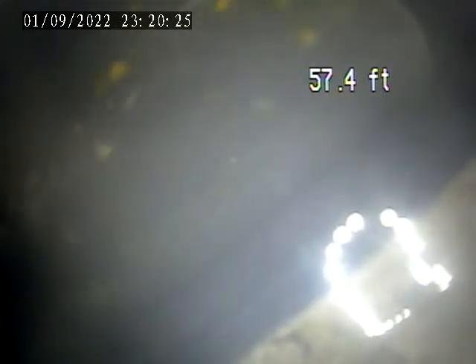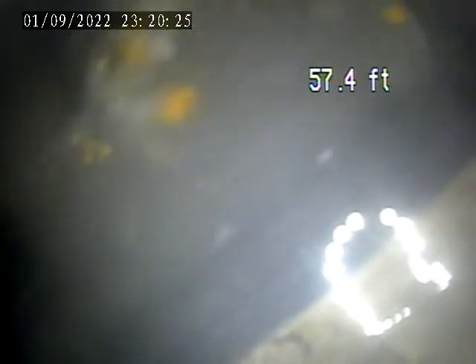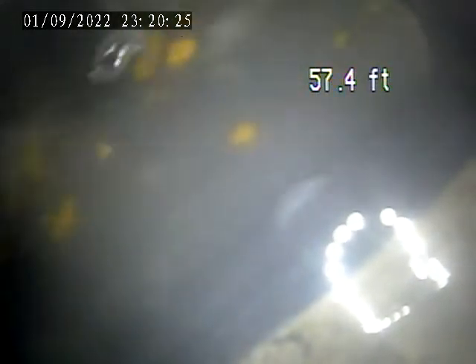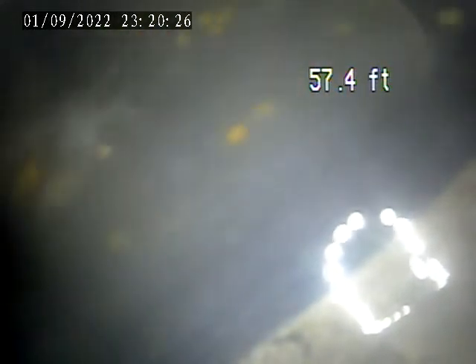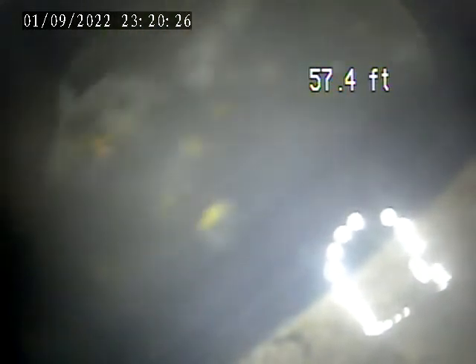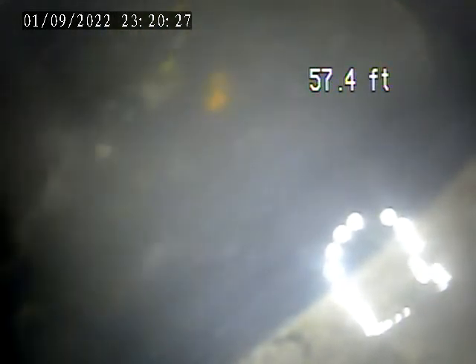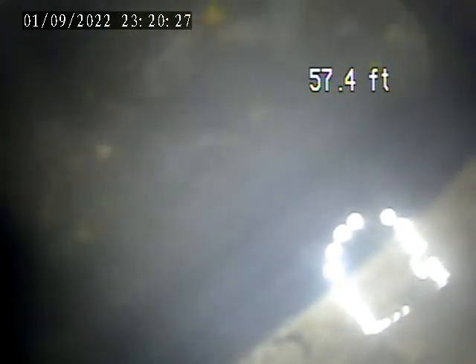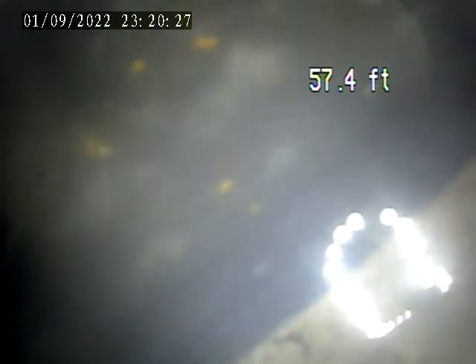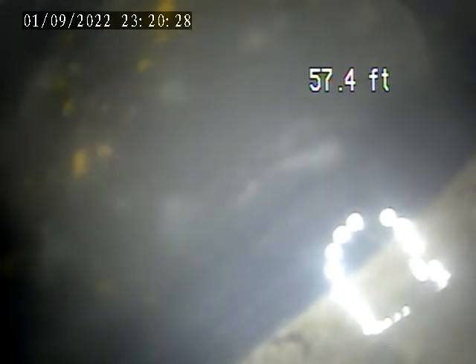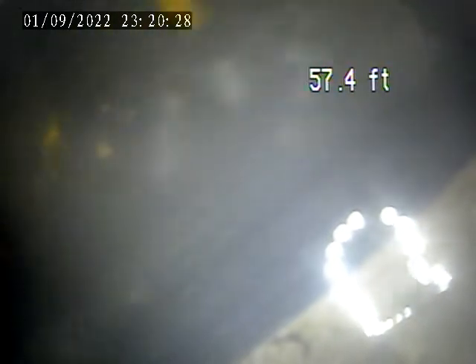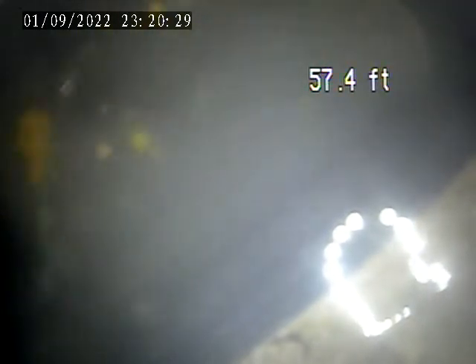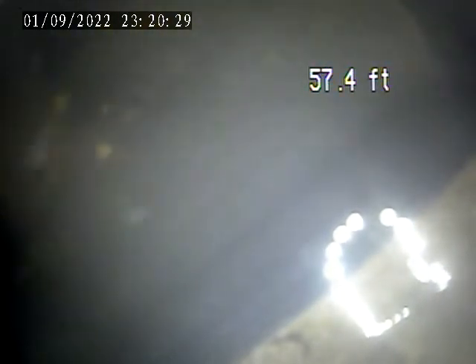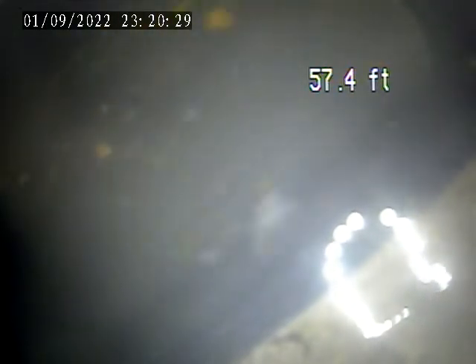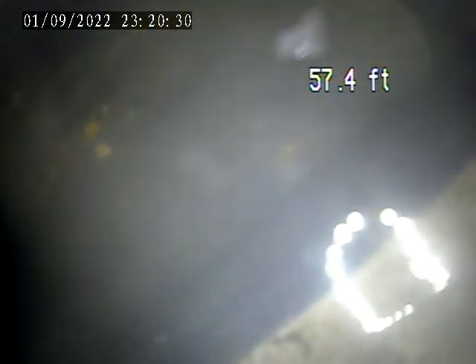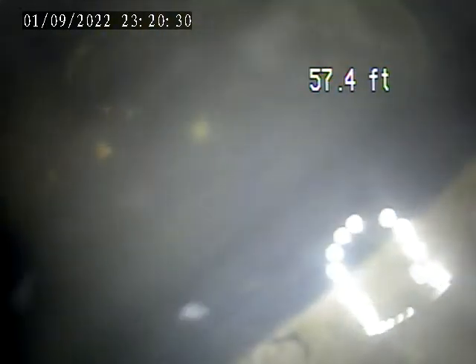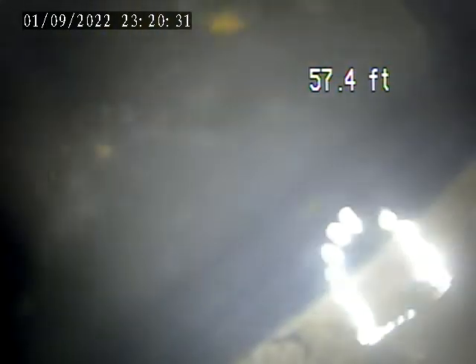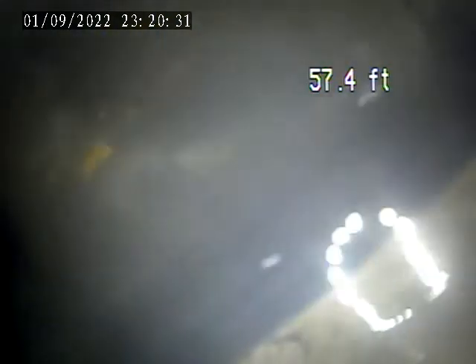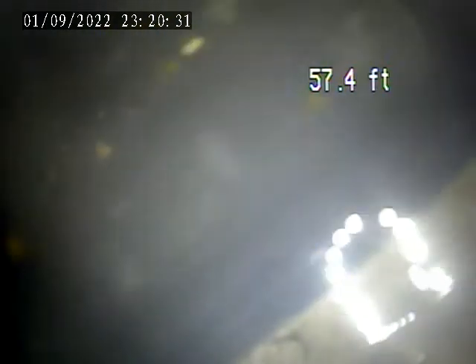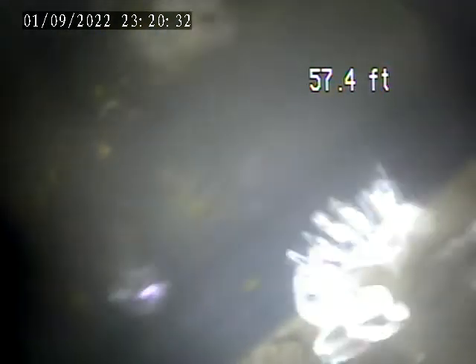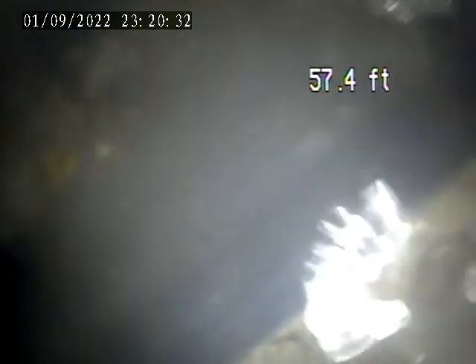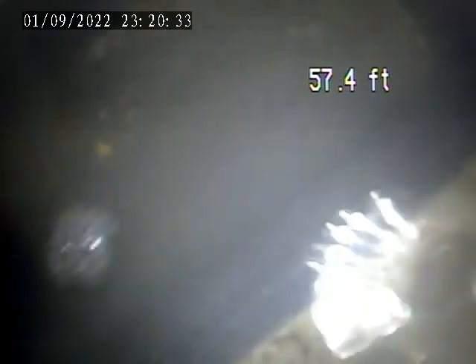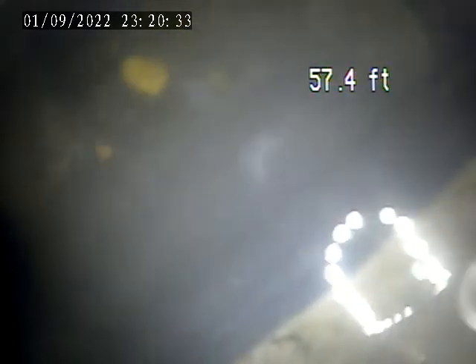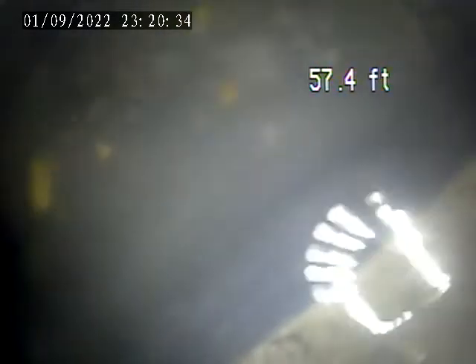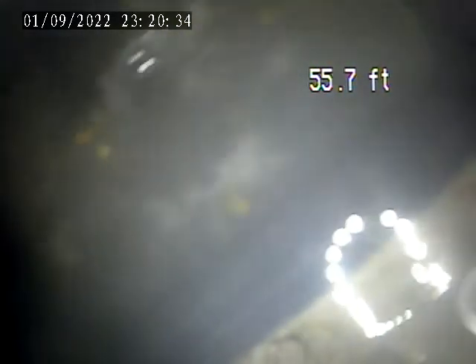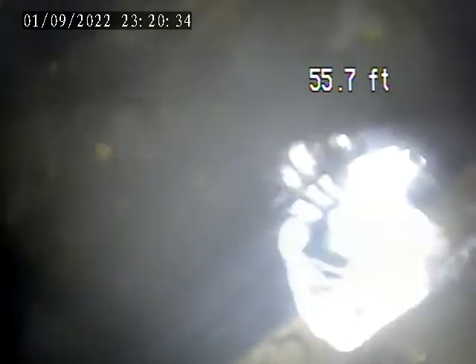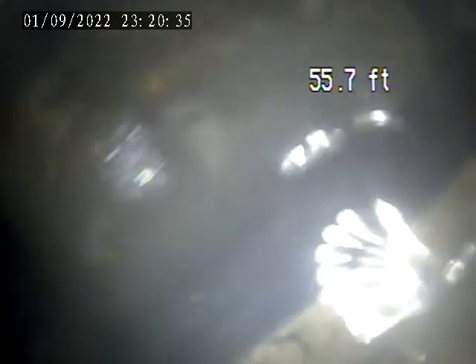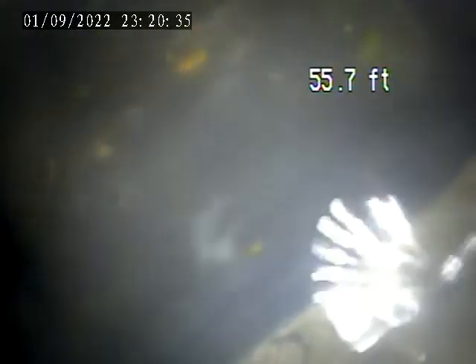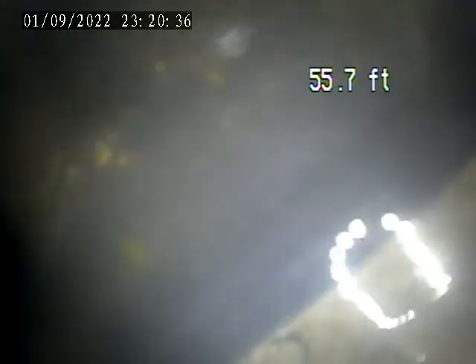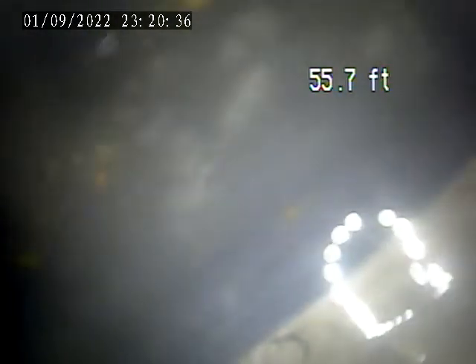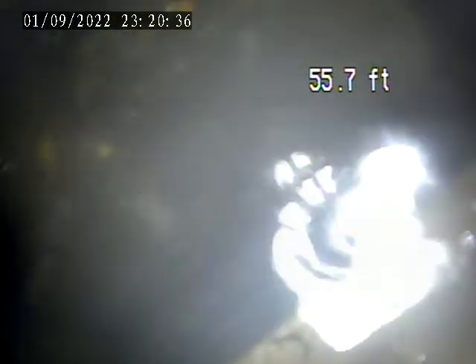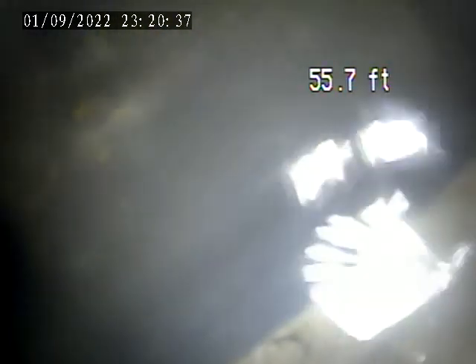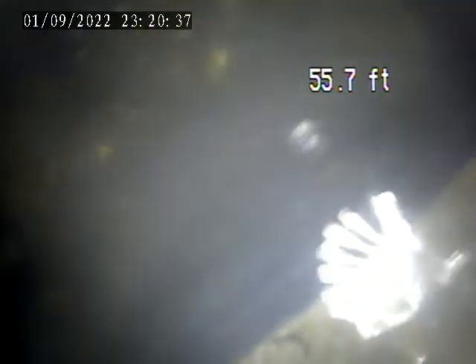Now we're at the main connection for the city sewer. The lateral looks like it's in pretty good condition. I'm going to stop this video and record again, pulling back just to double check, make sure we didn't miss anything.